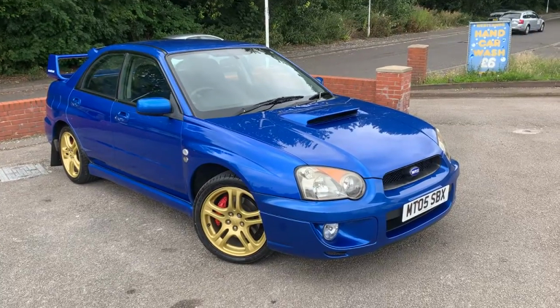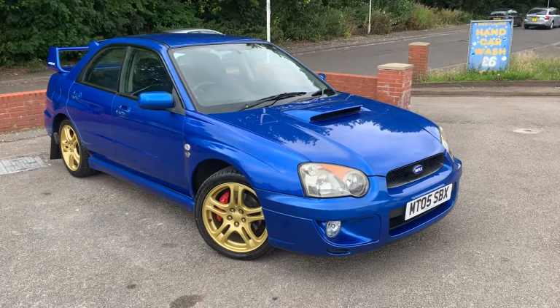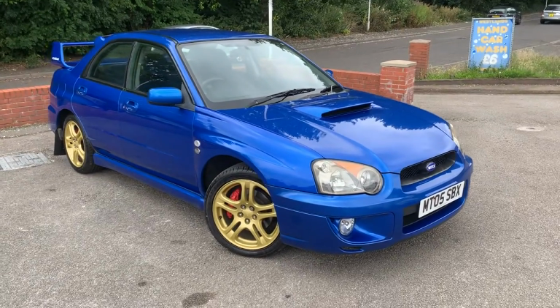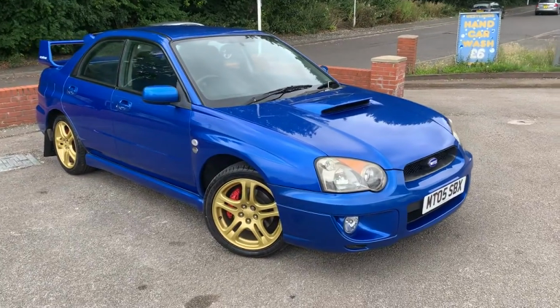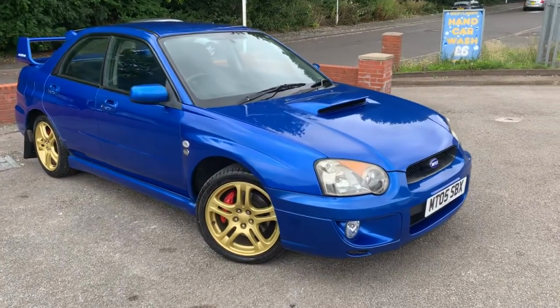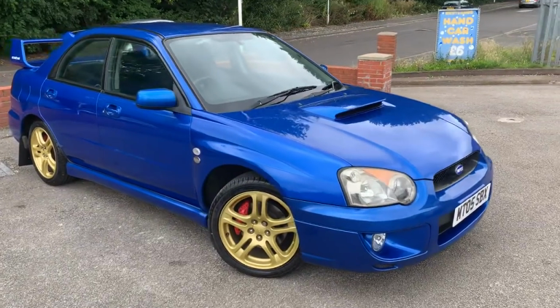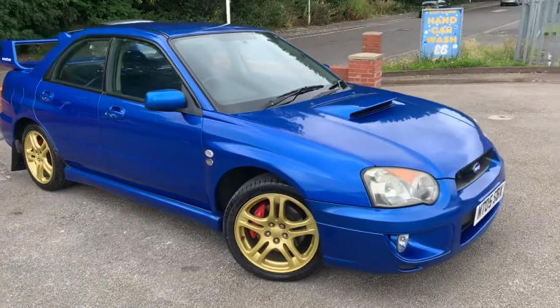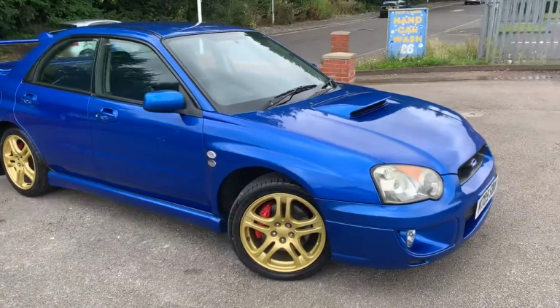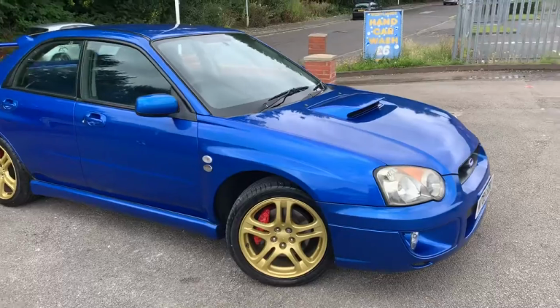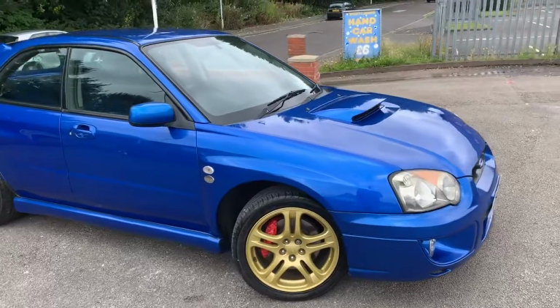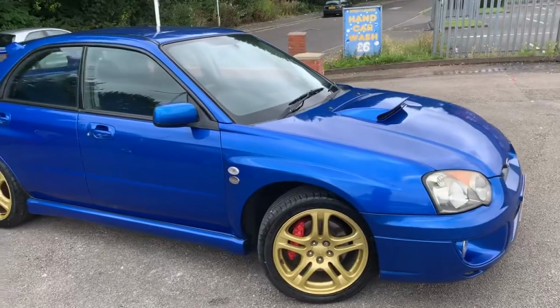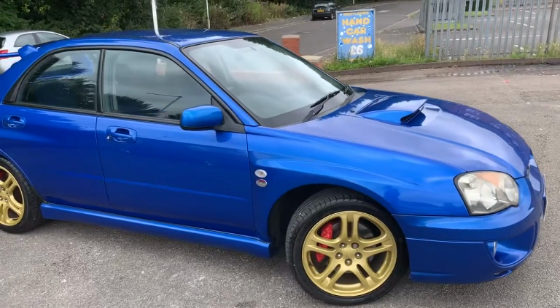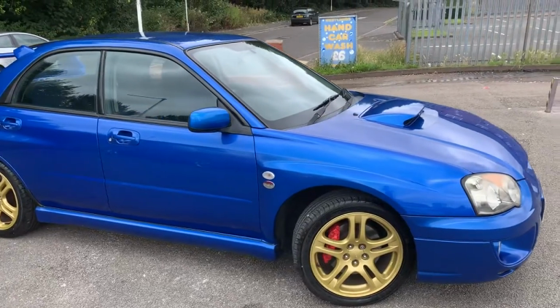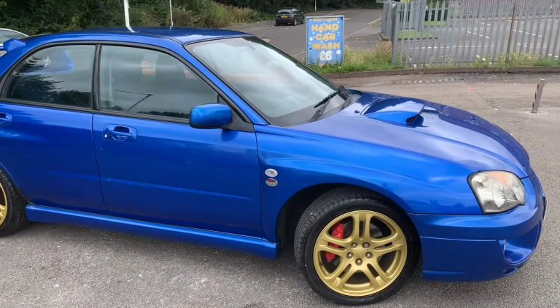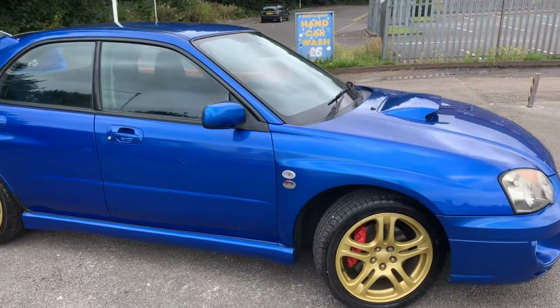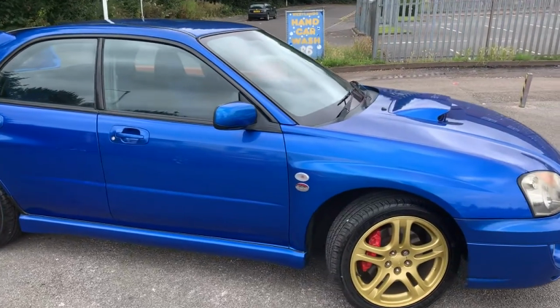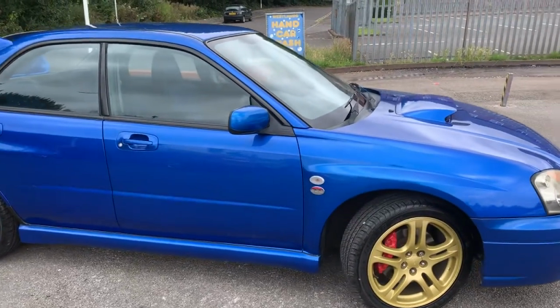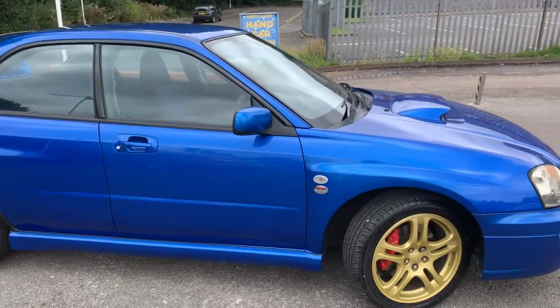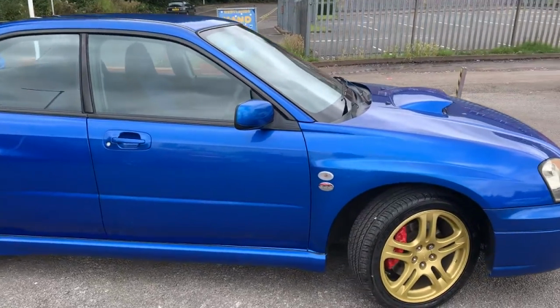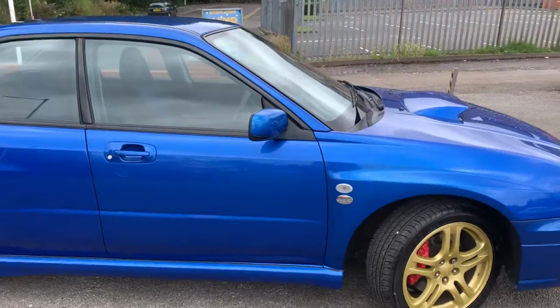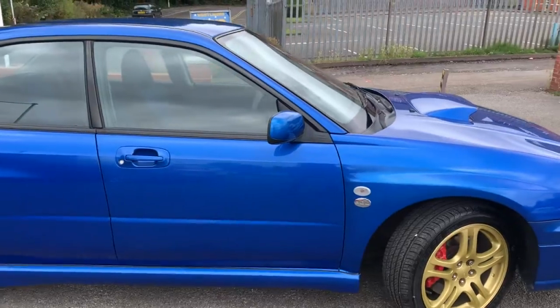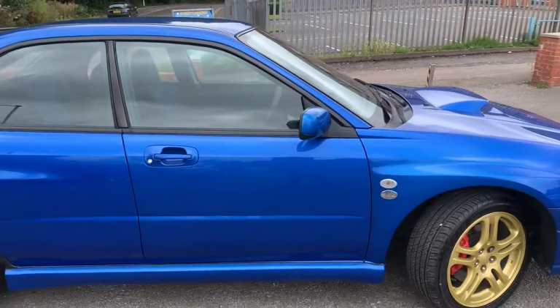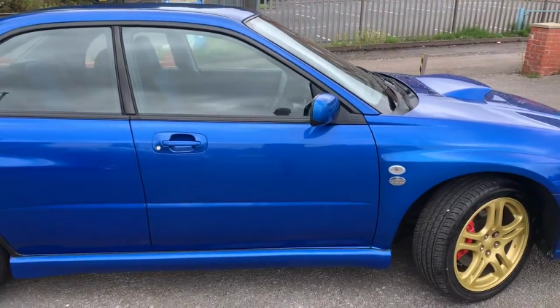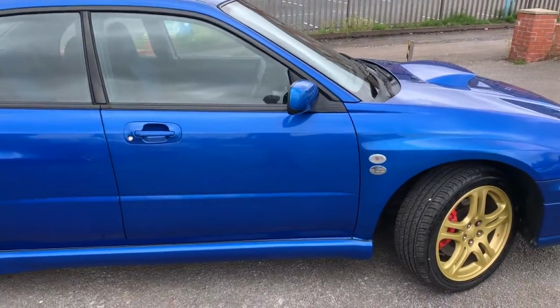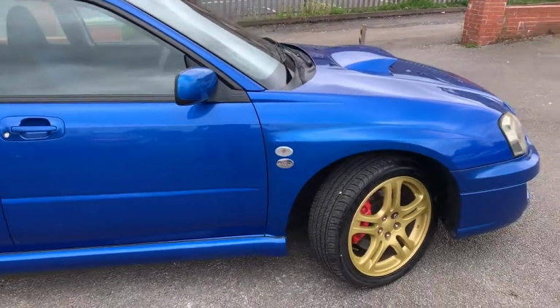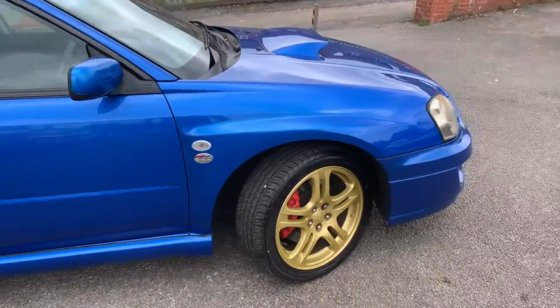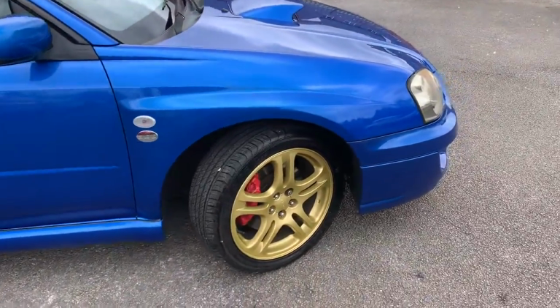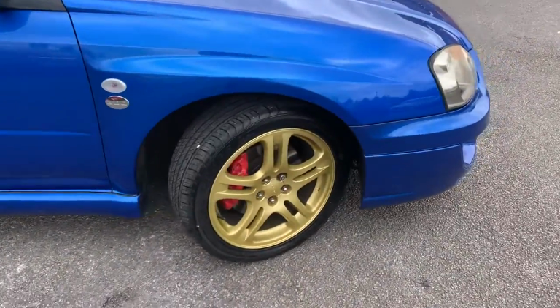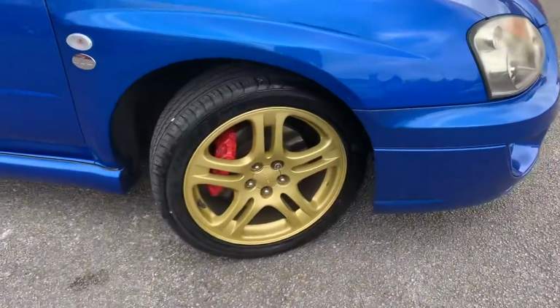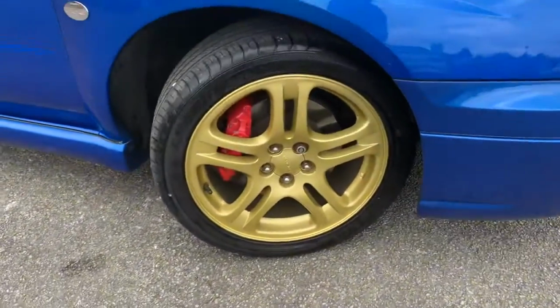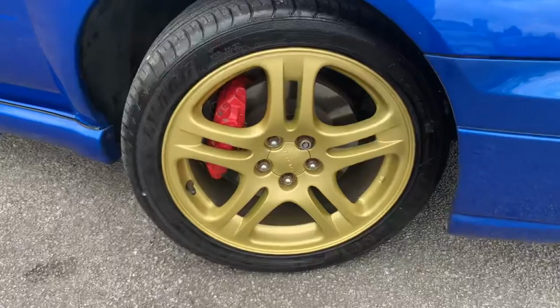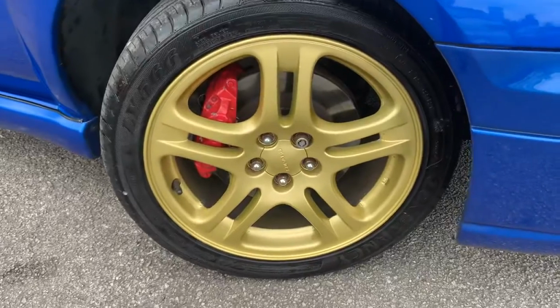Subaru Impreza WRX 300 just arrived here at MSC Motors, just put off a local chat. As you can see, it is a lovely example. These suffered very badly with corrosion on the wheels, but as you can see, the wheels are in good condition.